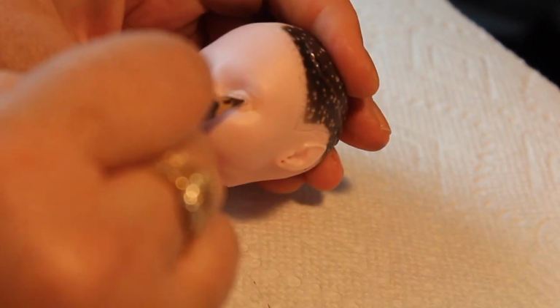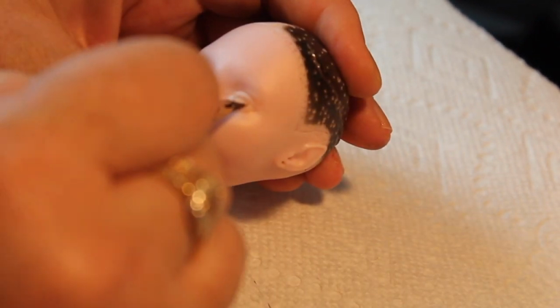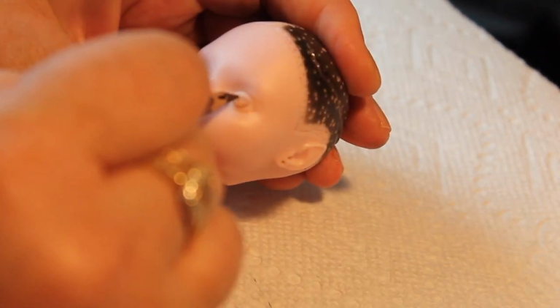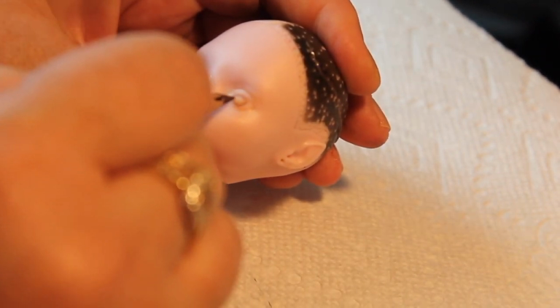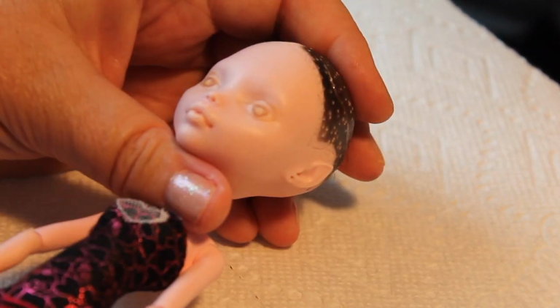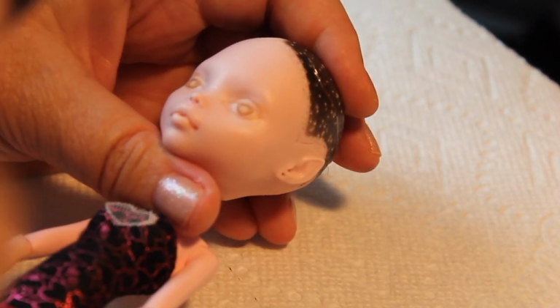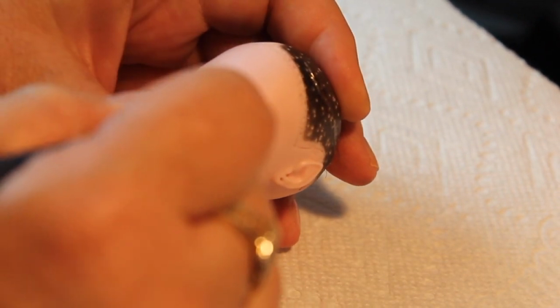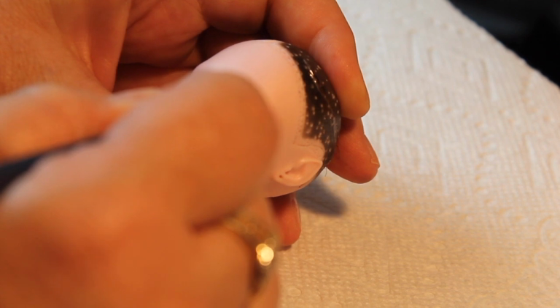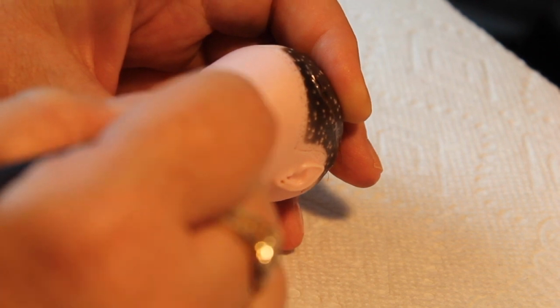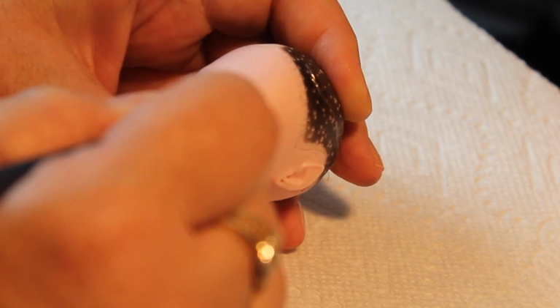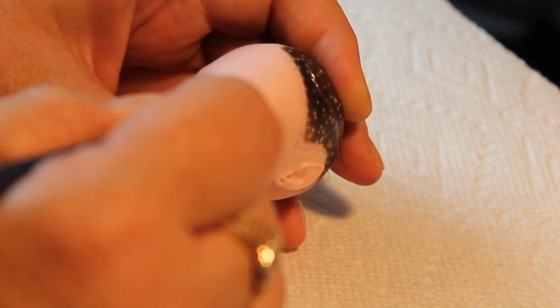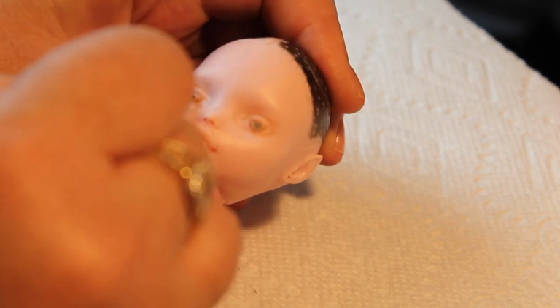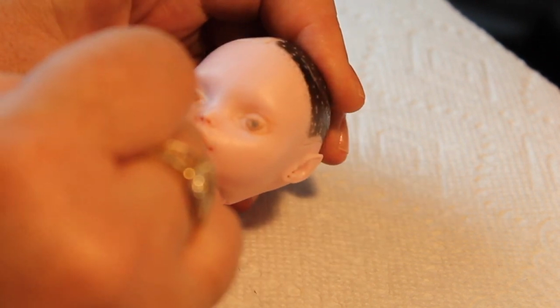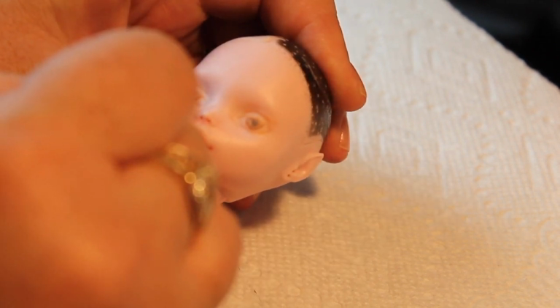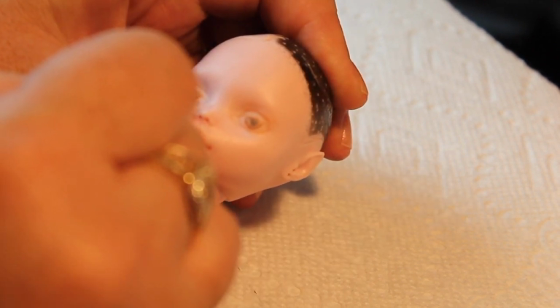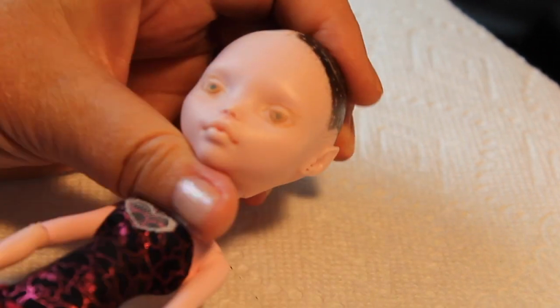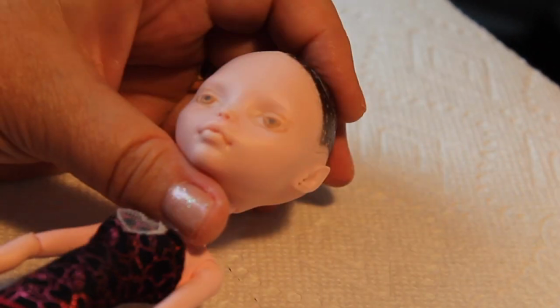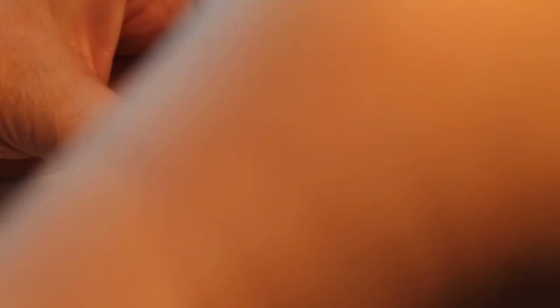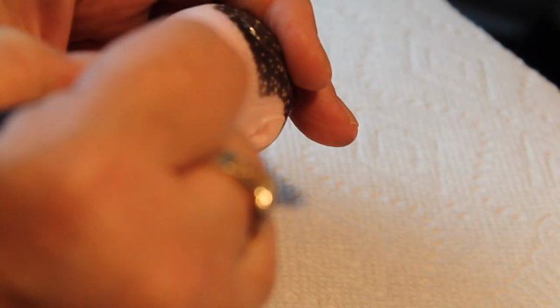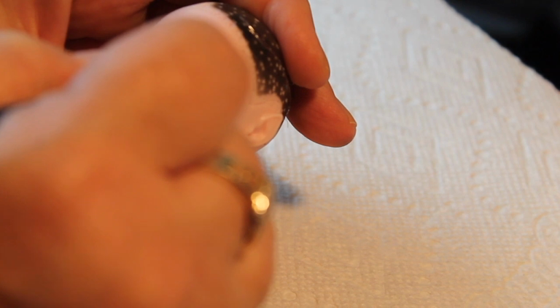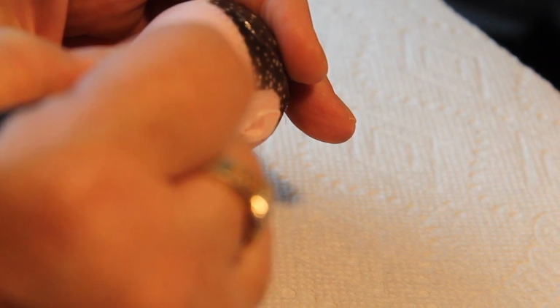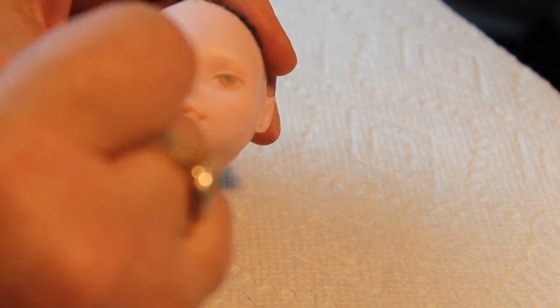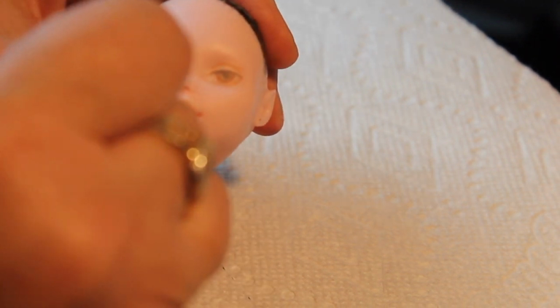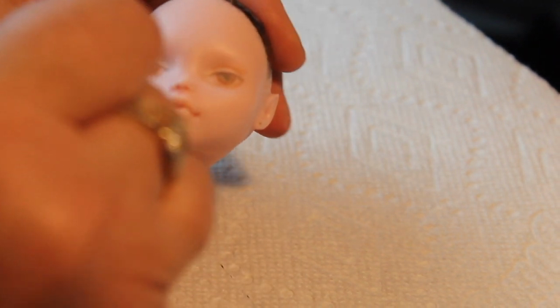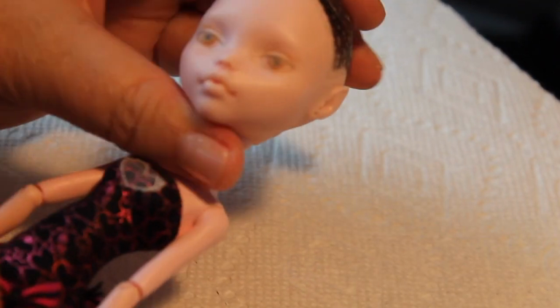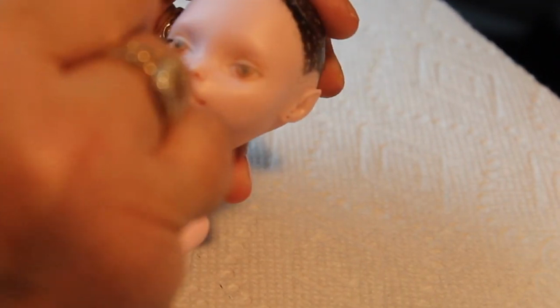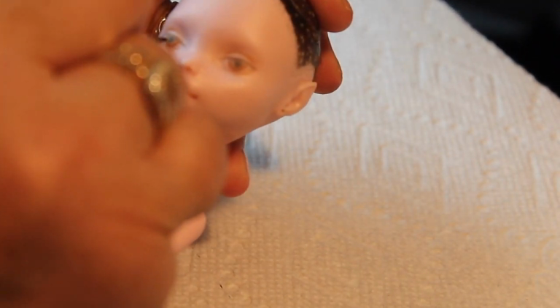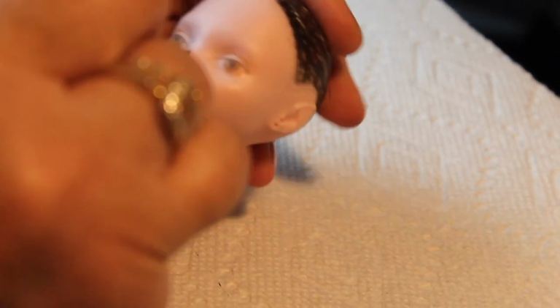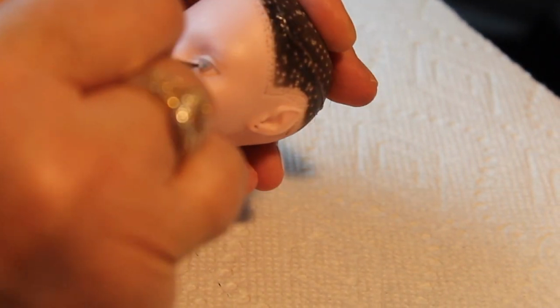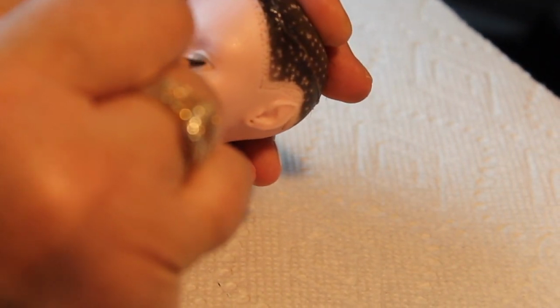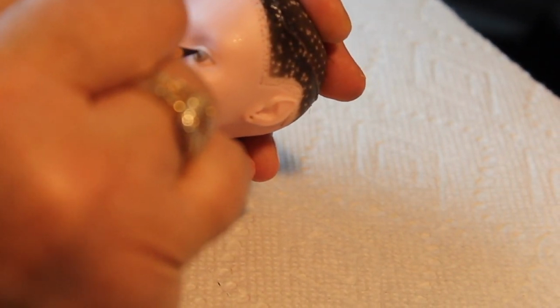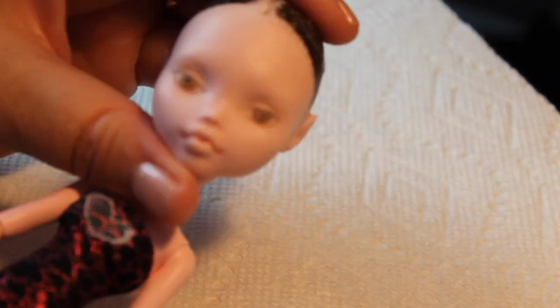I'm making her eyes brown and I'm using a darker brown on top and a light golden color on the bottom to give the eyes the correct shading look that they have as you're looking at them usually.